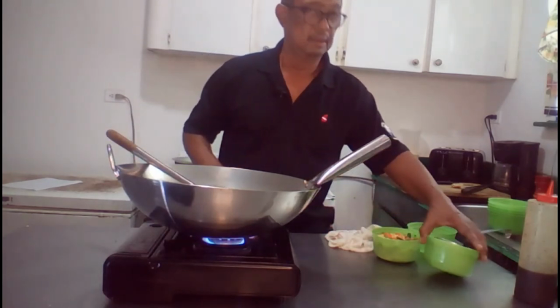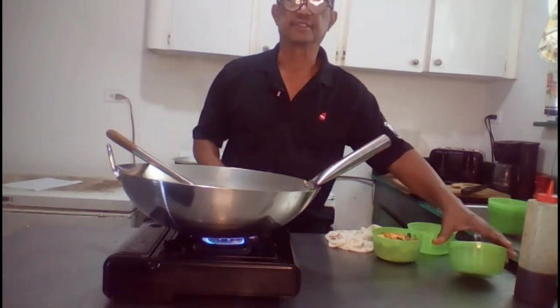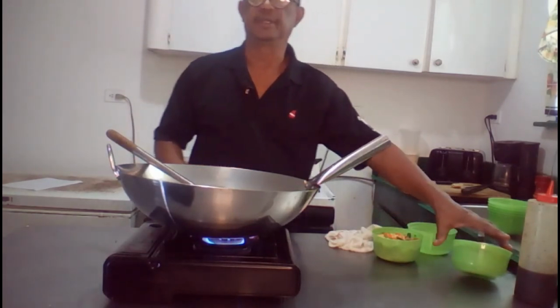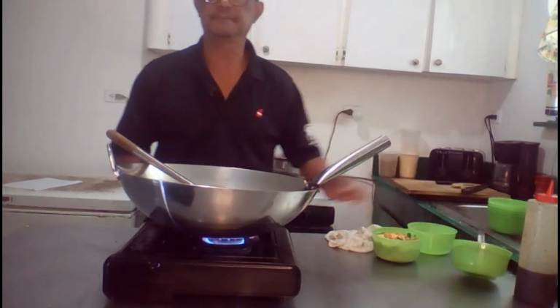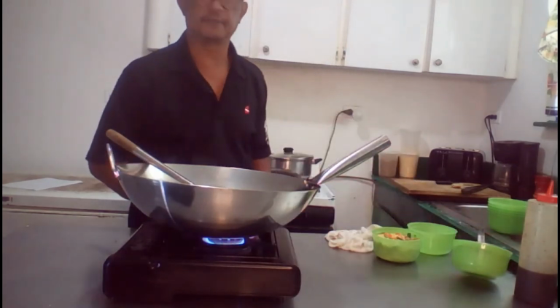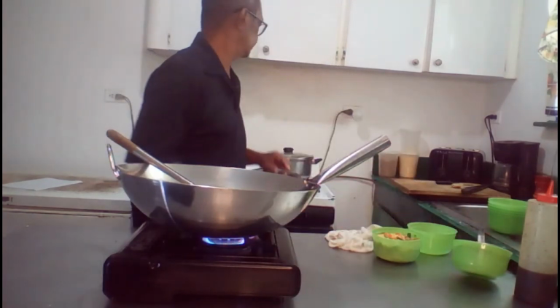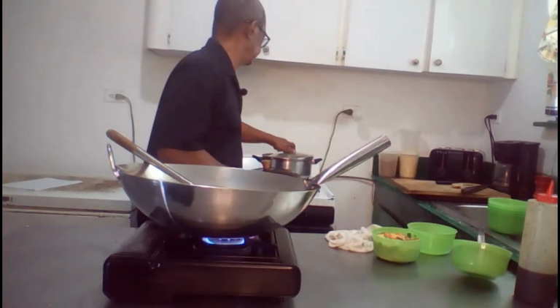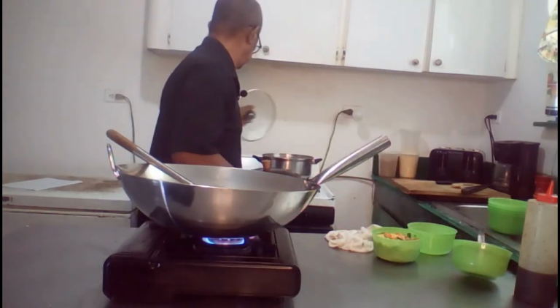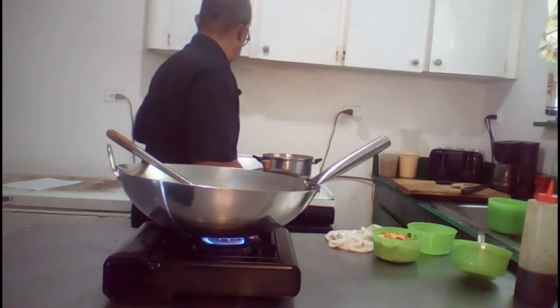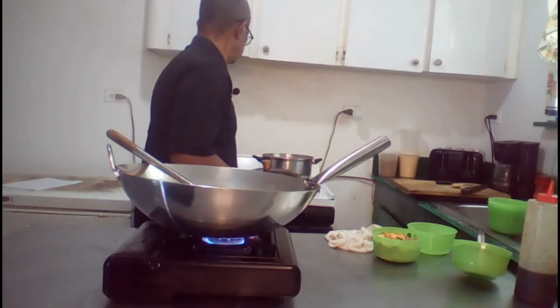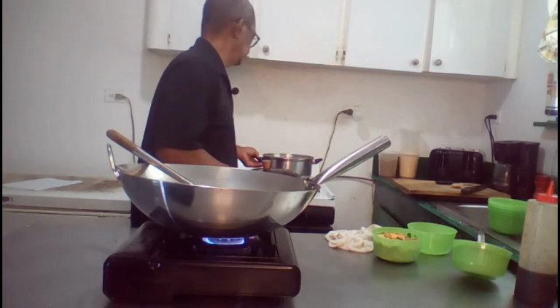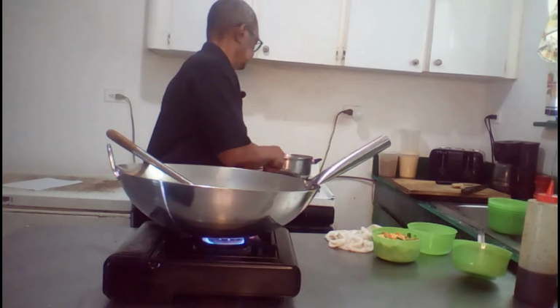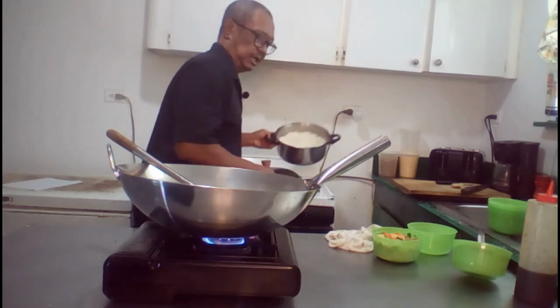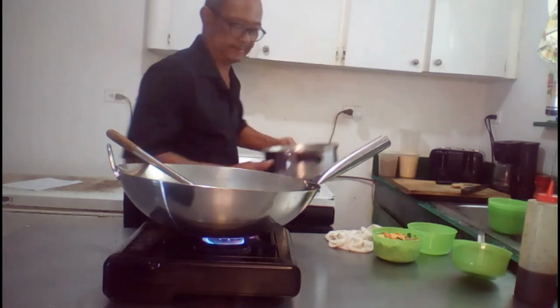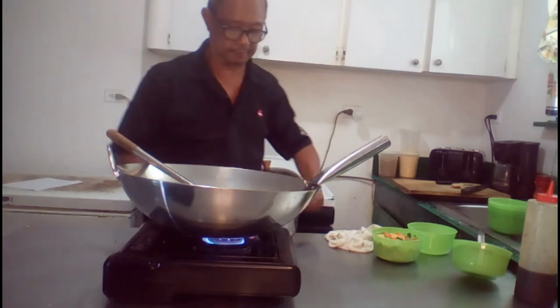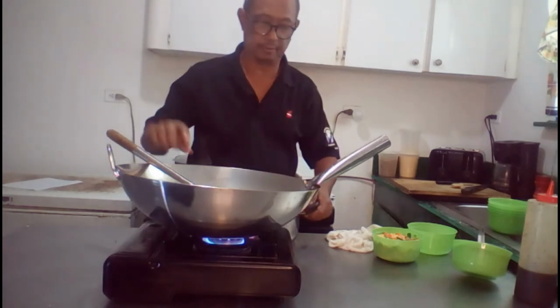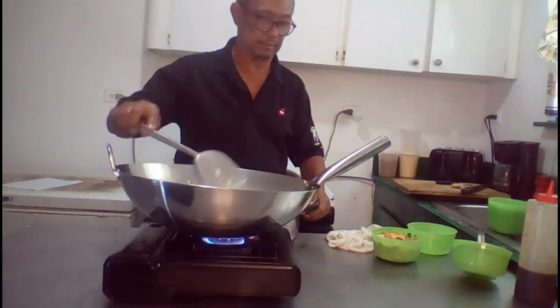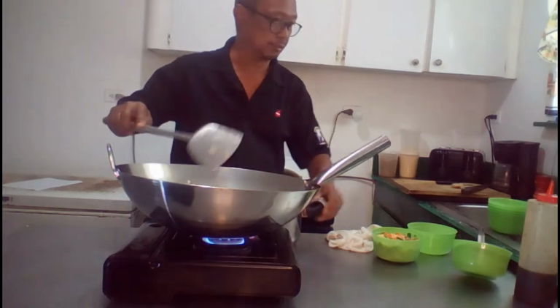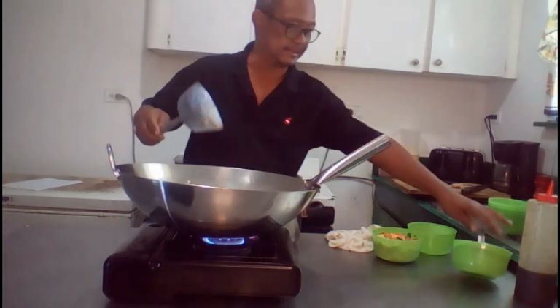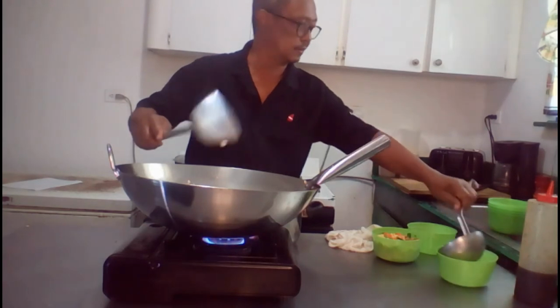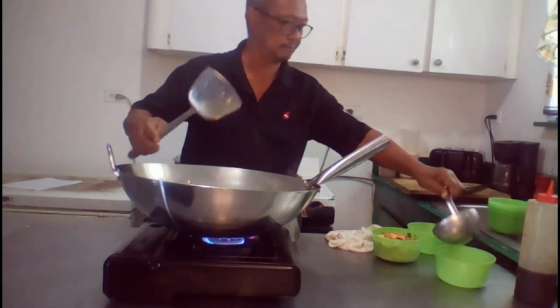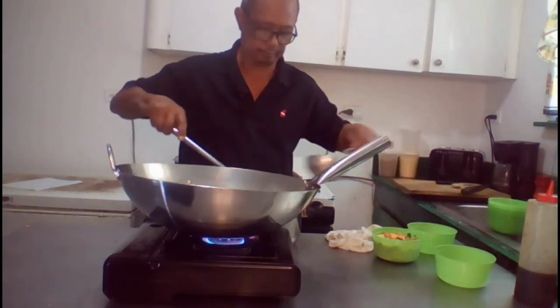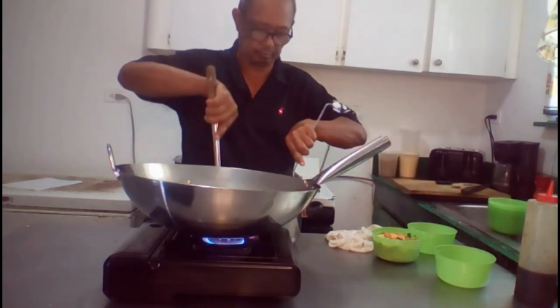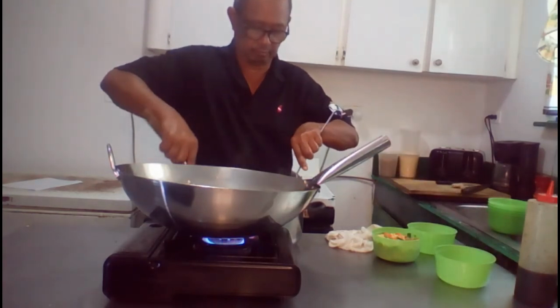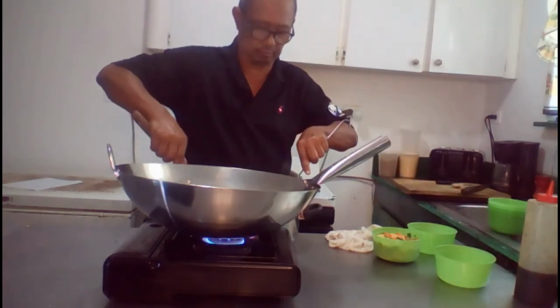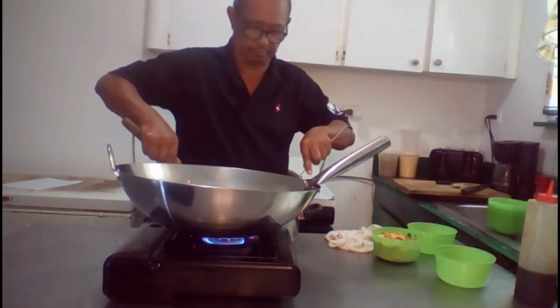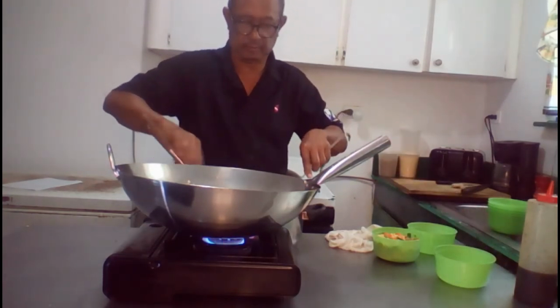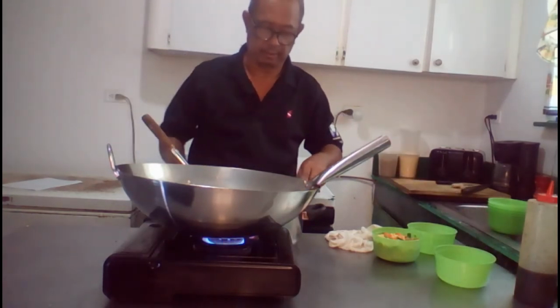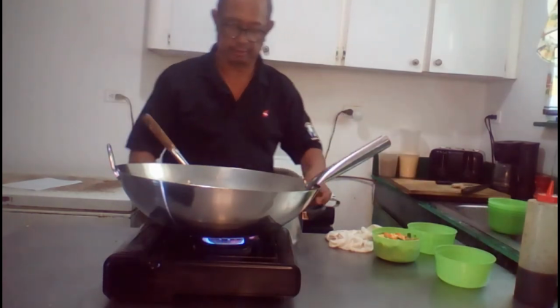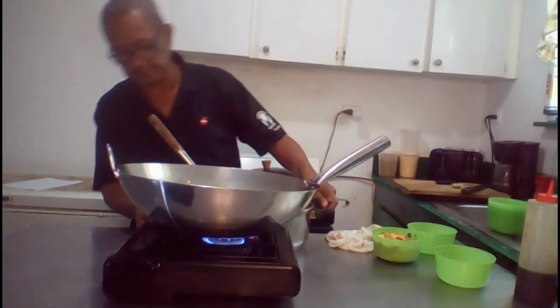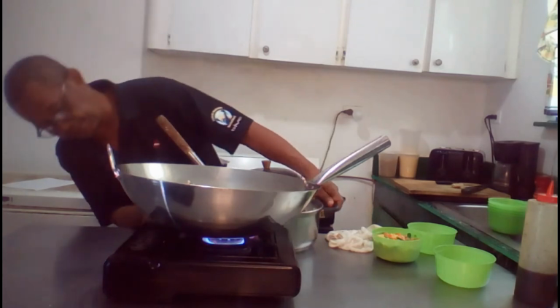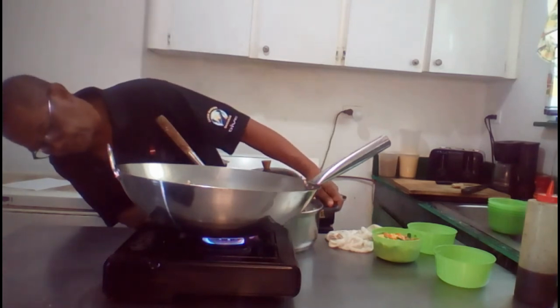Next up would be for us to add the rice. Actually, you also have to turn the heat down a bit.